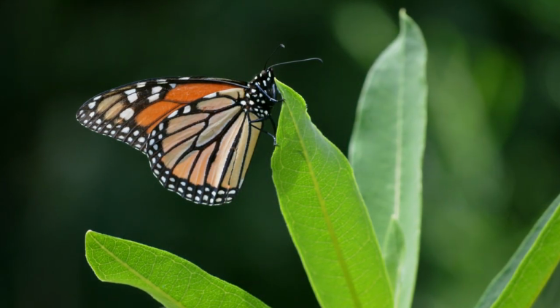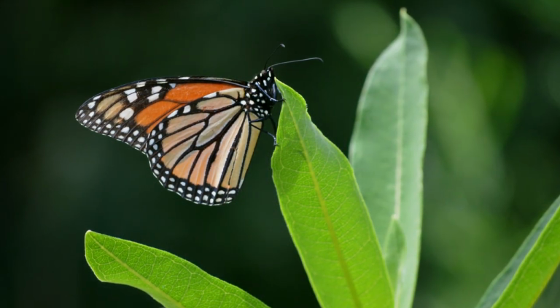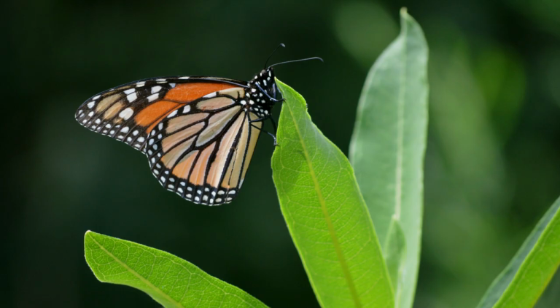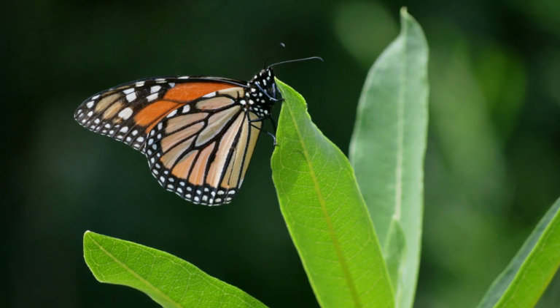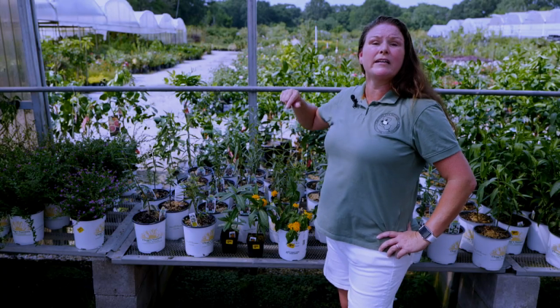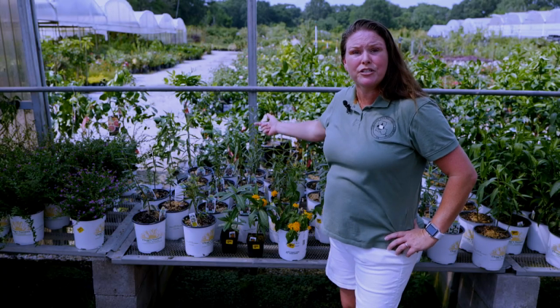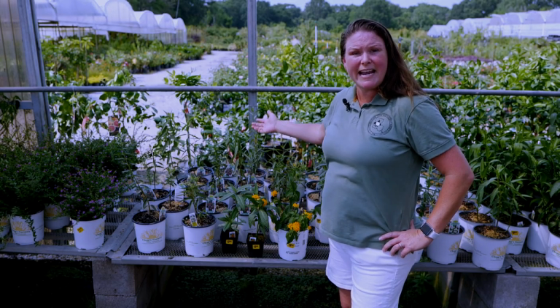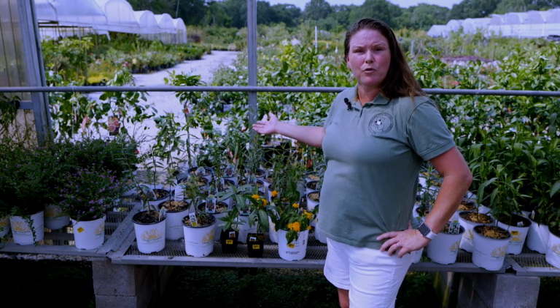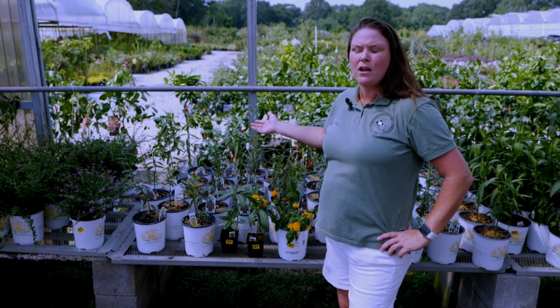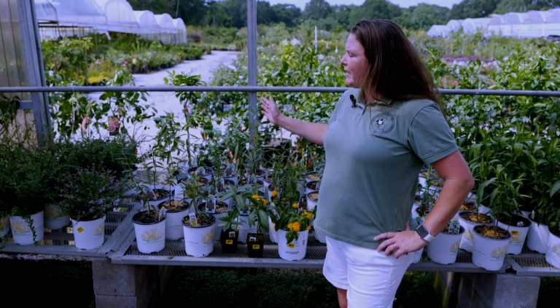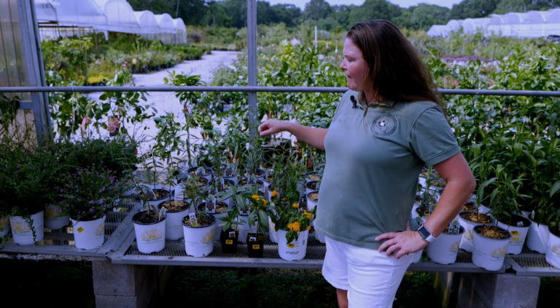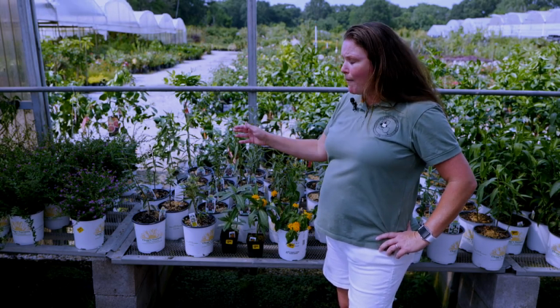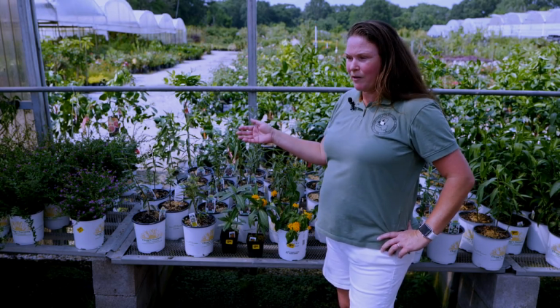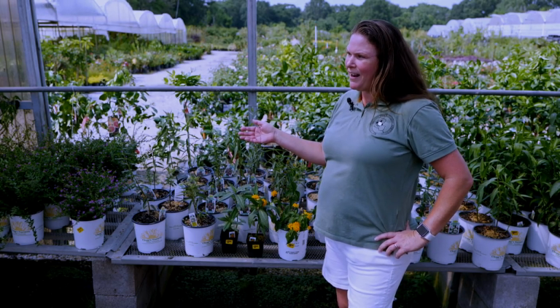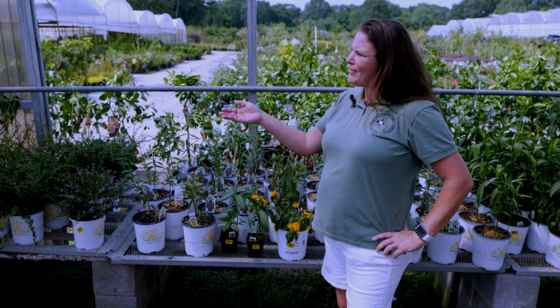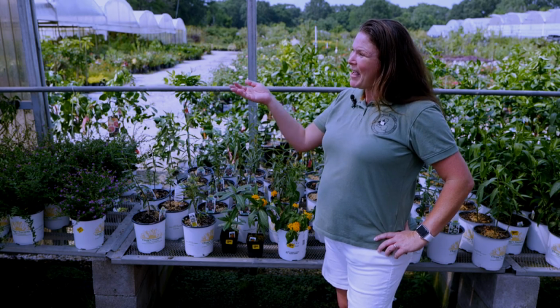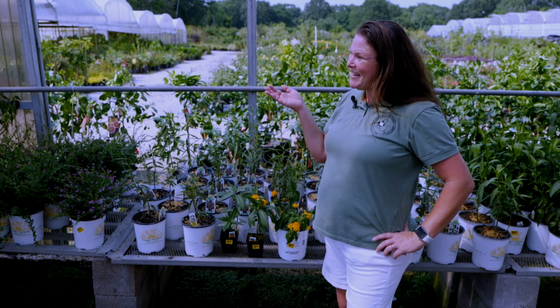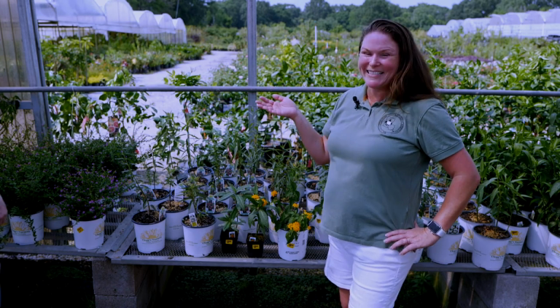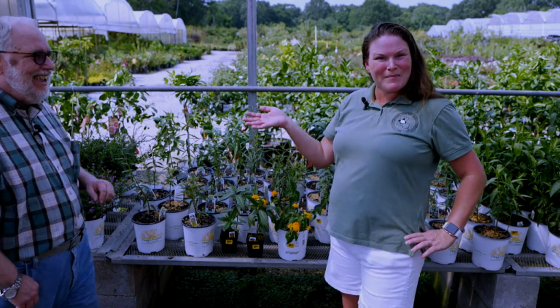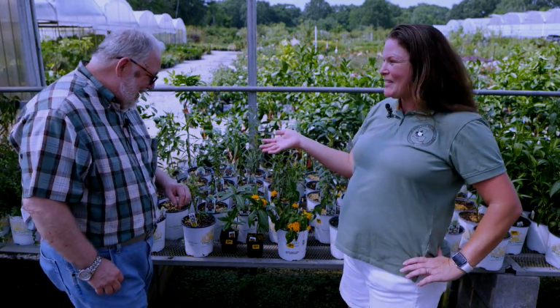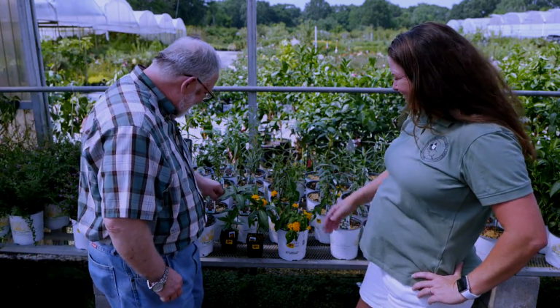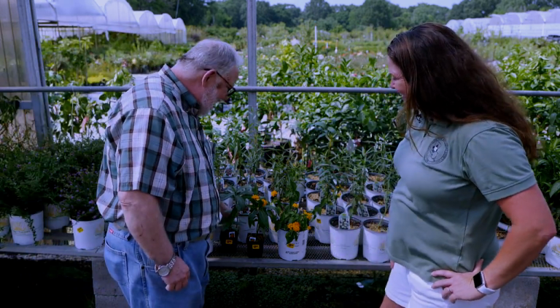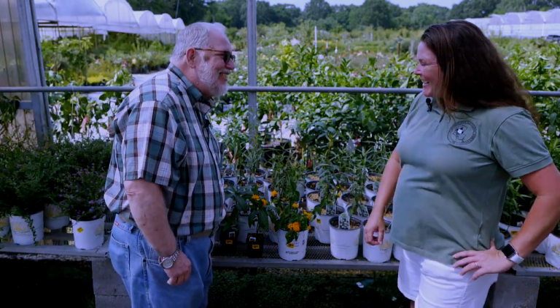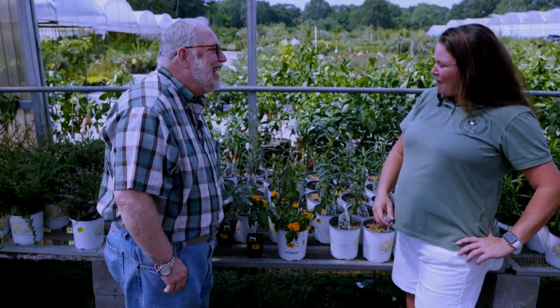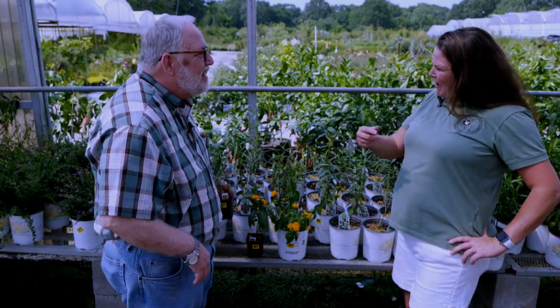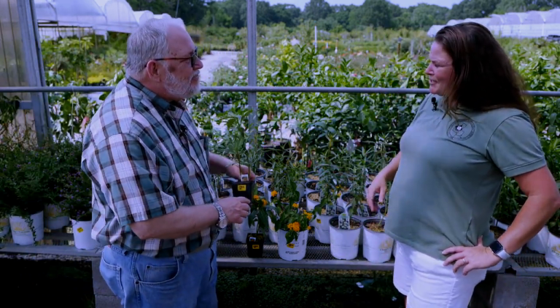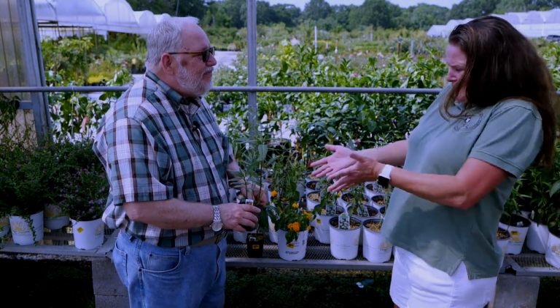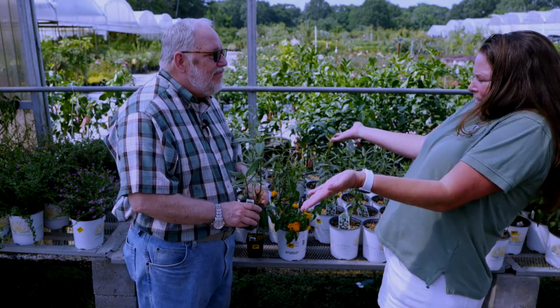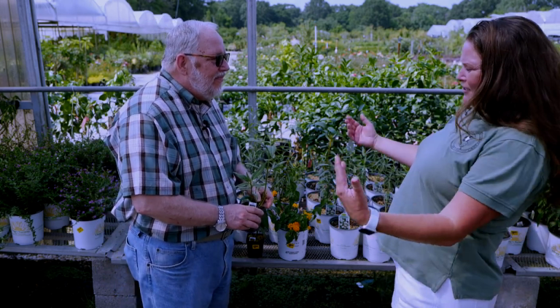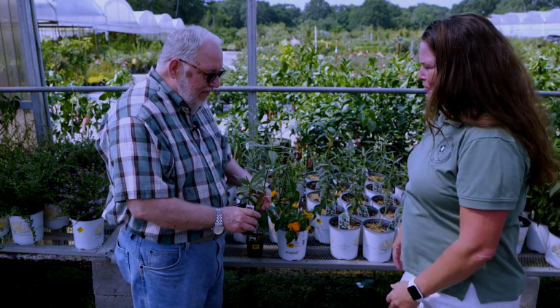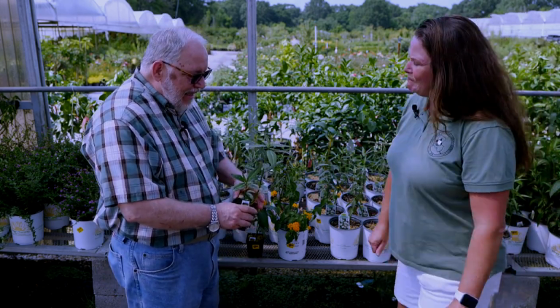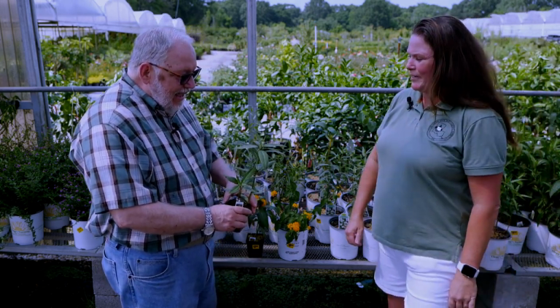Now in addition to the native milkweed, we also have the tropical milkweed. And here is Dan Gill — what is this tropical milkweed?